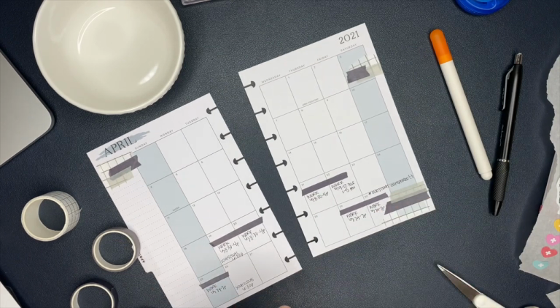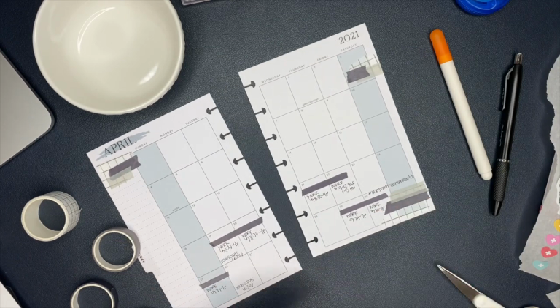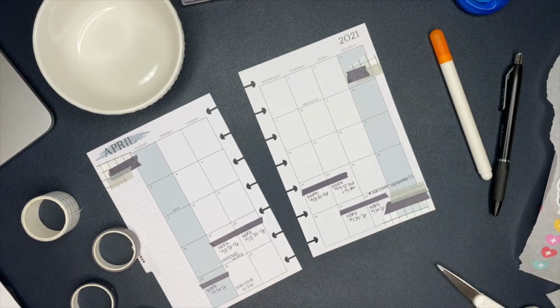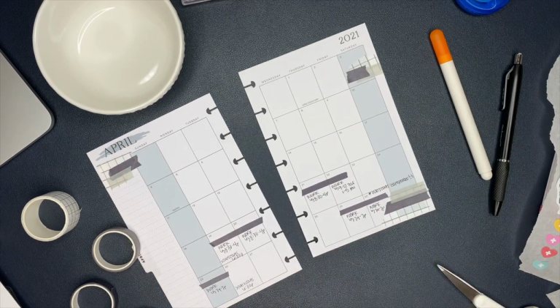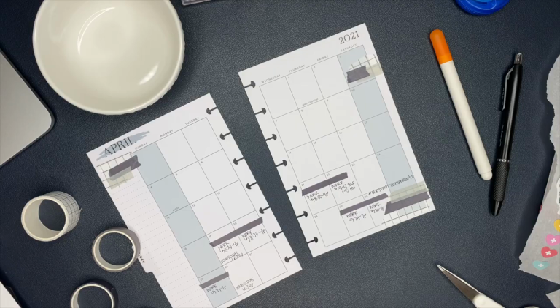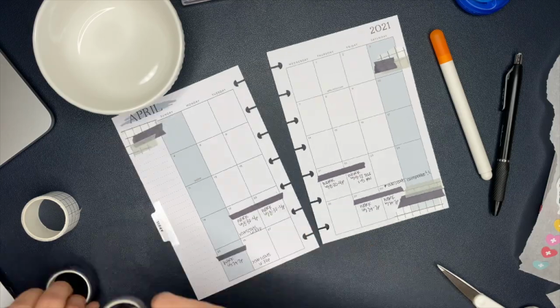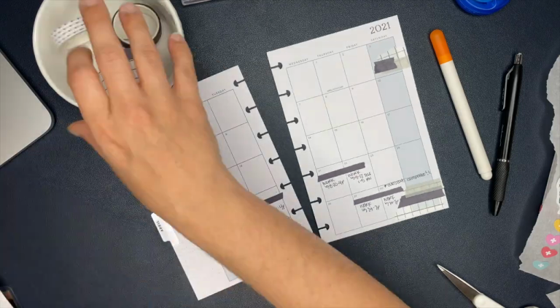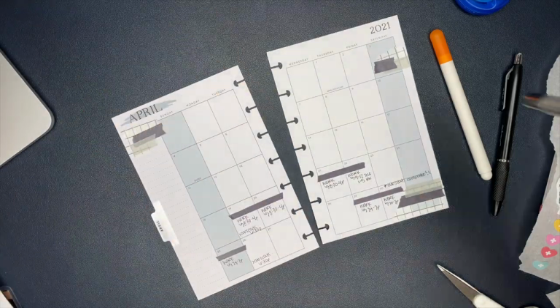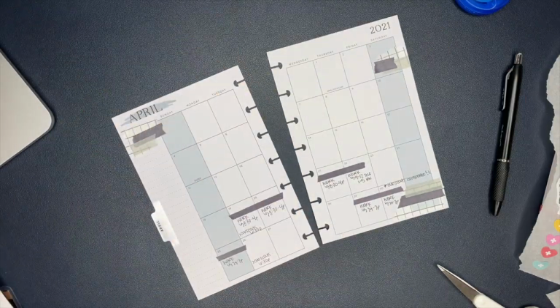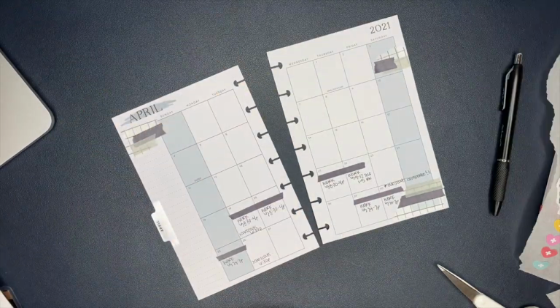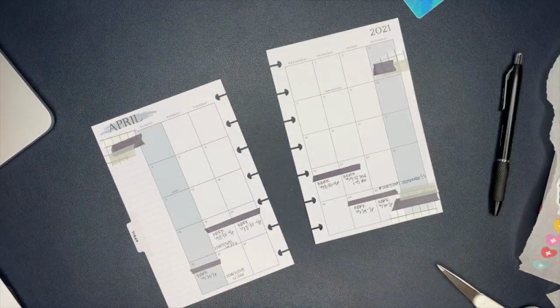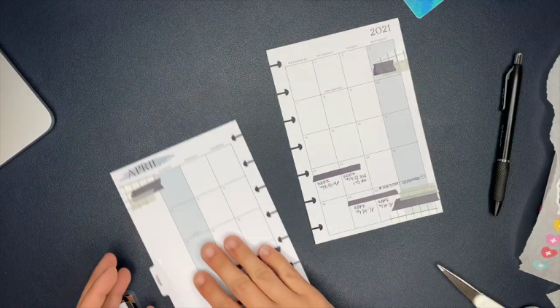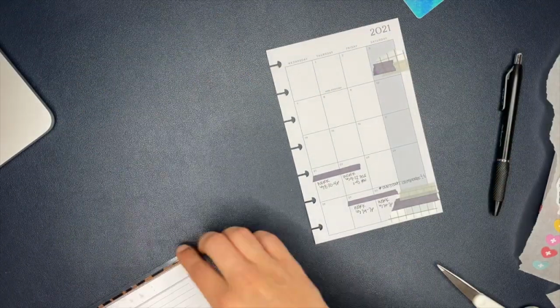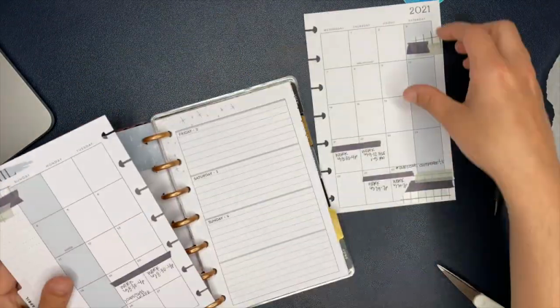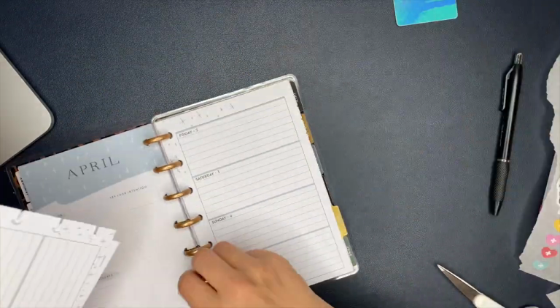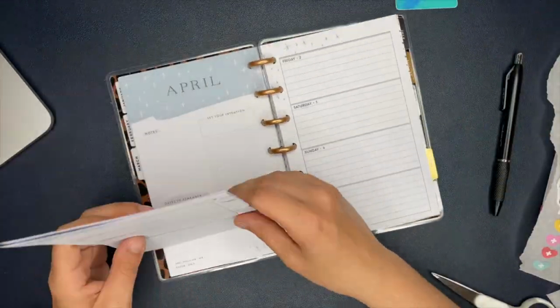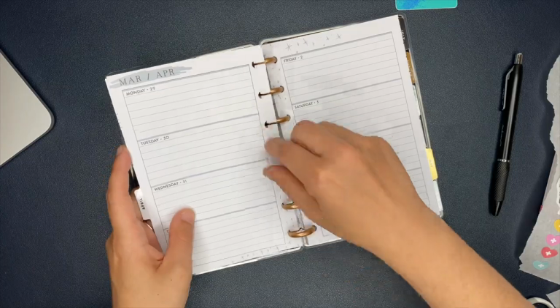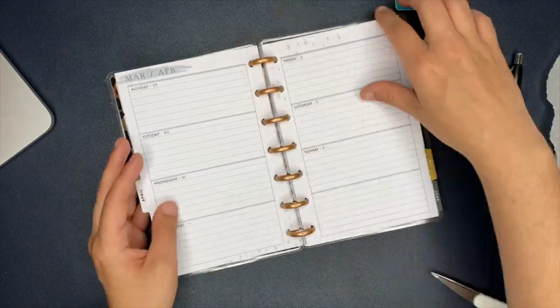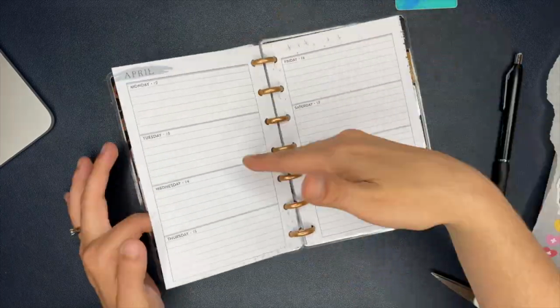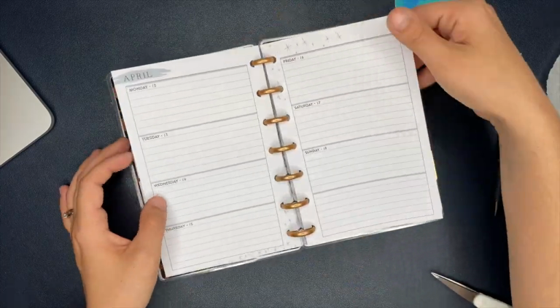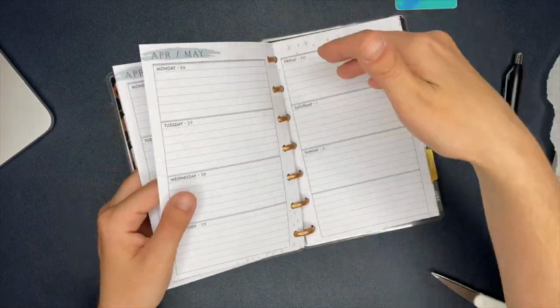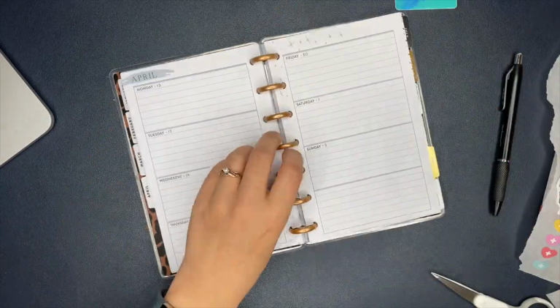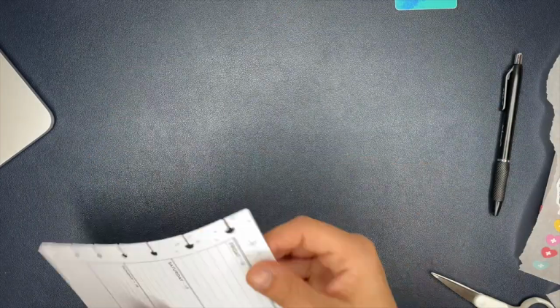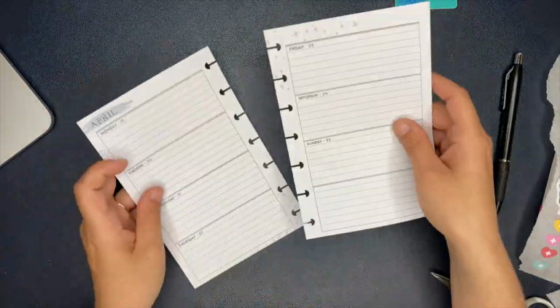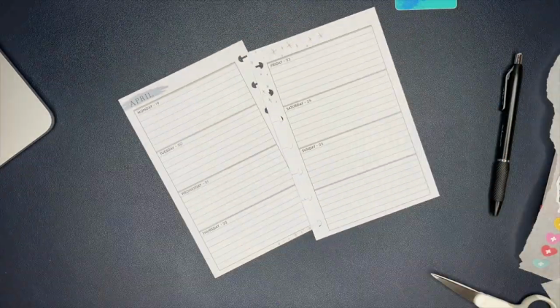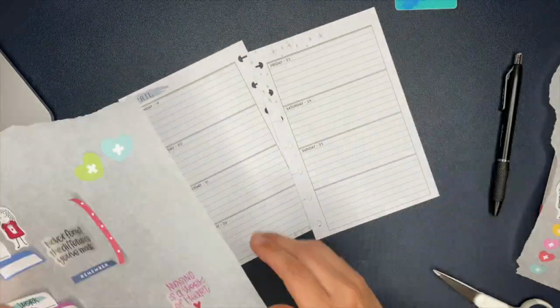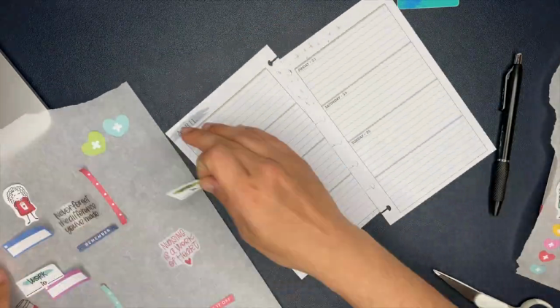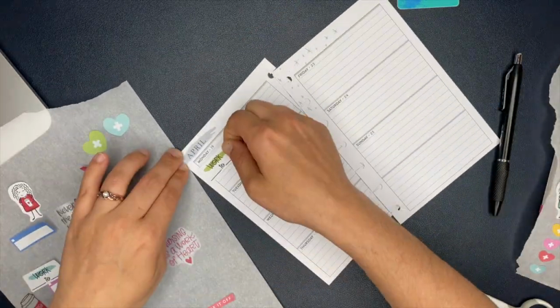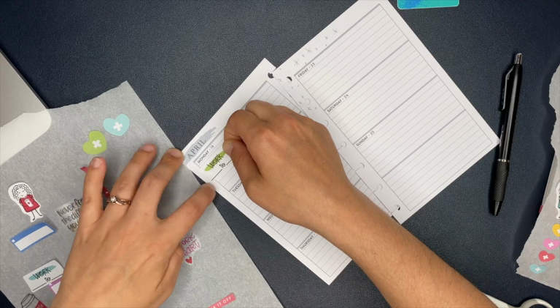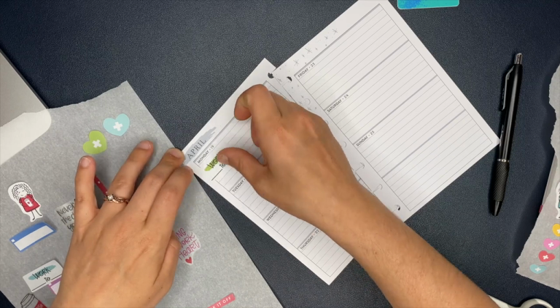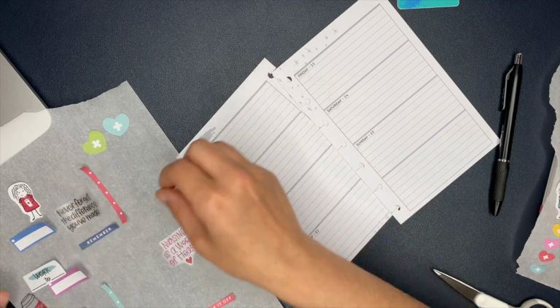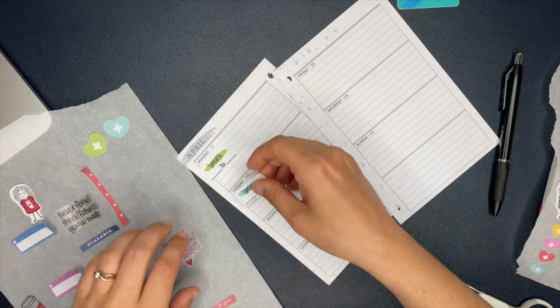The monthly section is all set up - I wanted to keep it super simple and to the point since there are only a few weeks left. Now we're going to get the first week set up and ready to go using the nurse stickers.